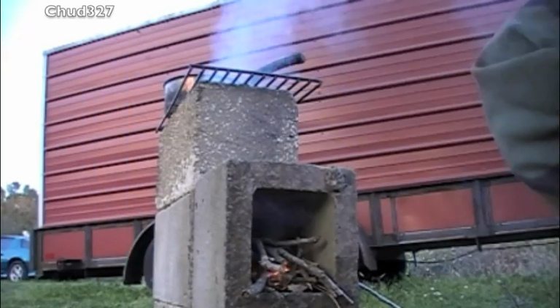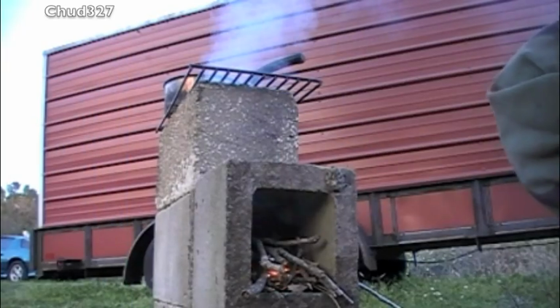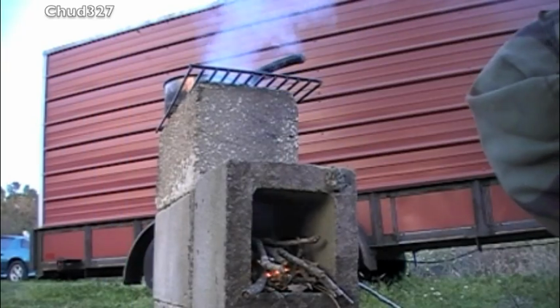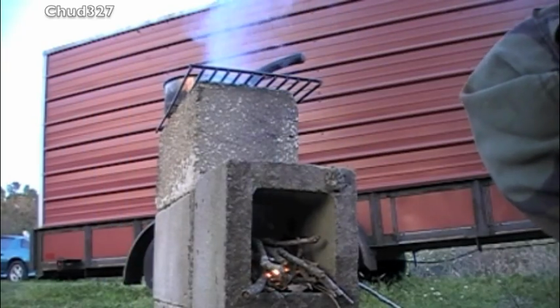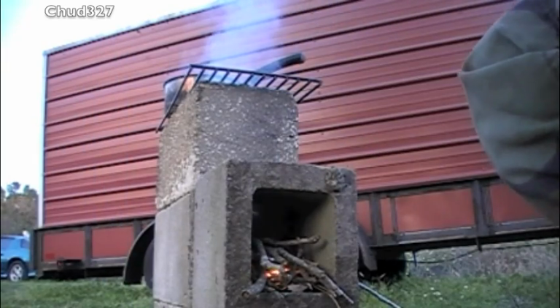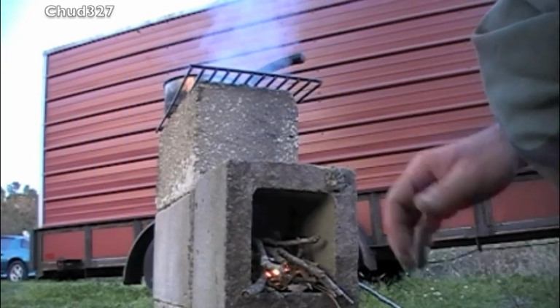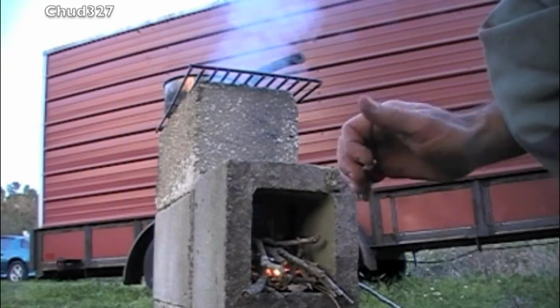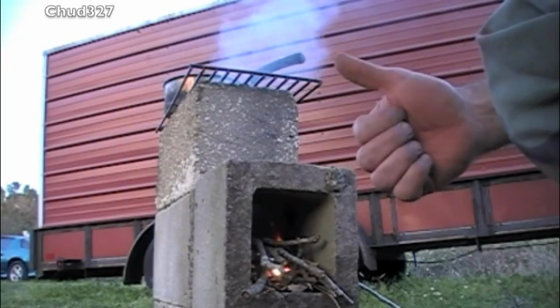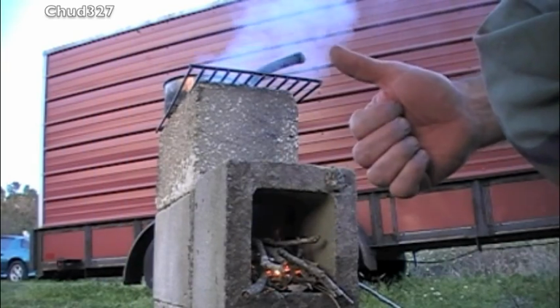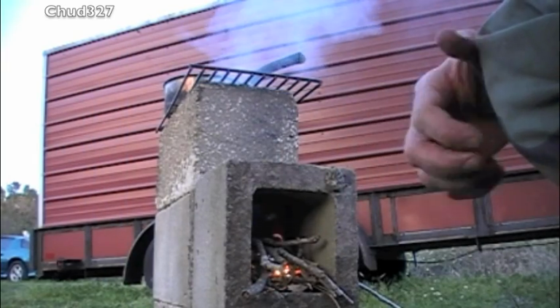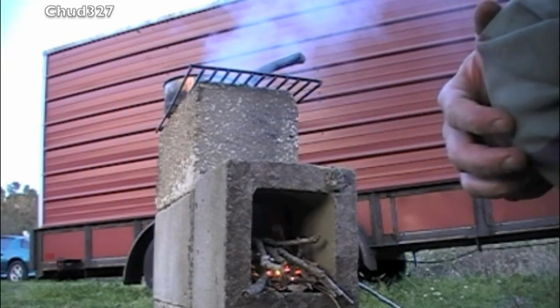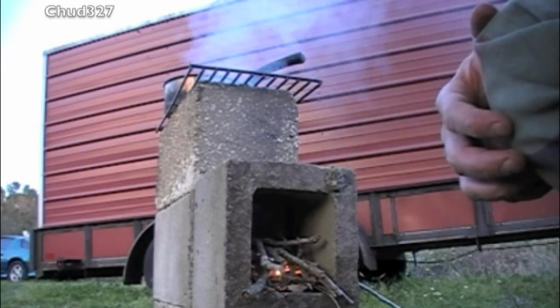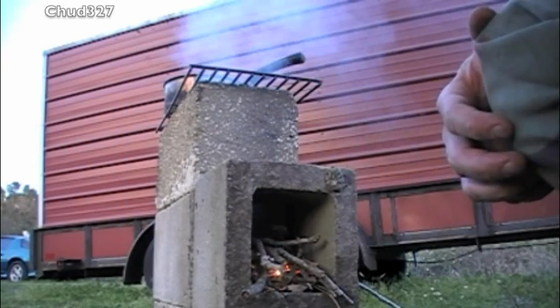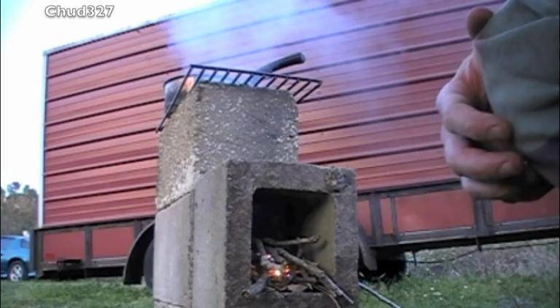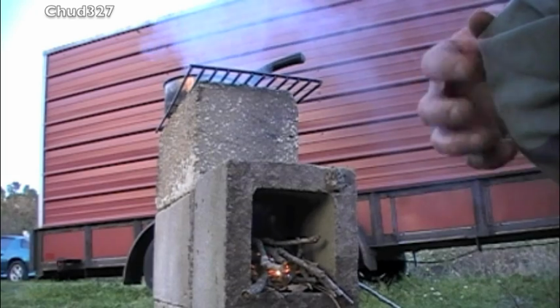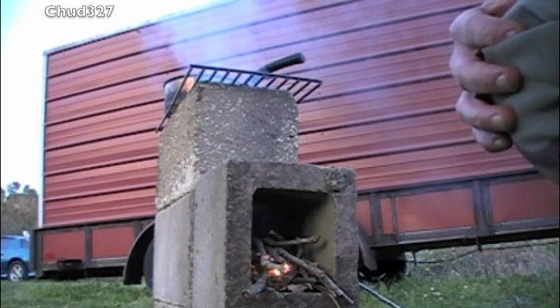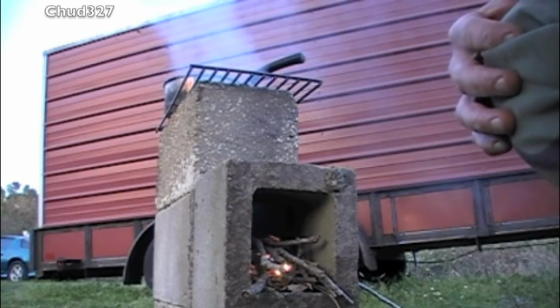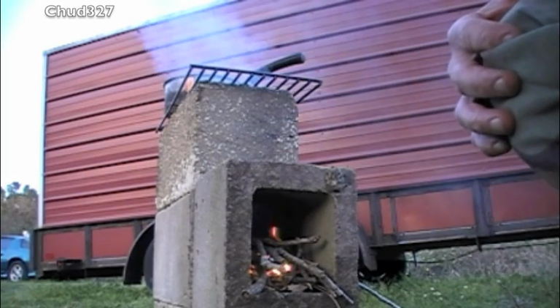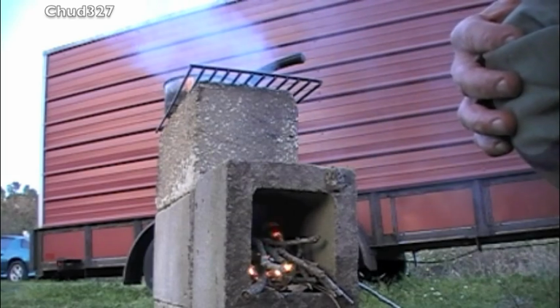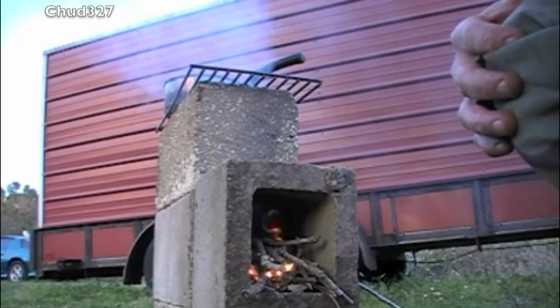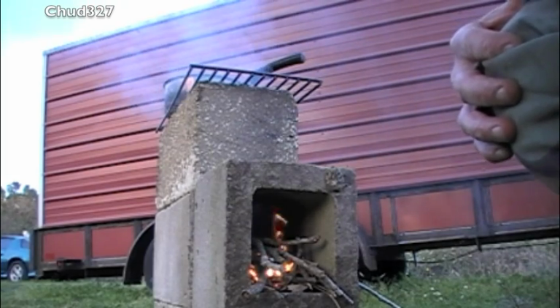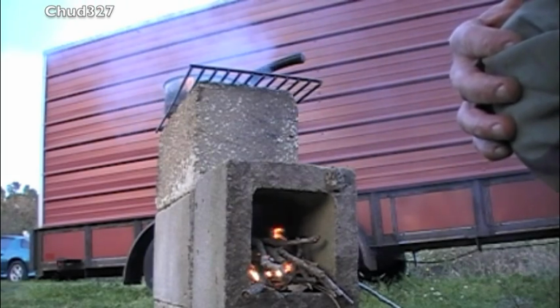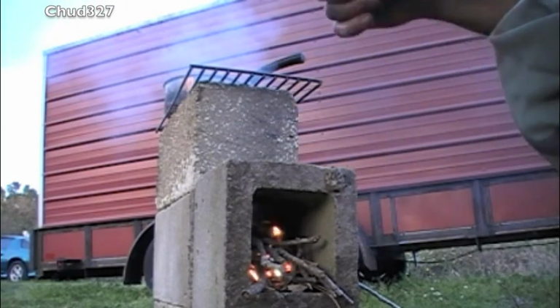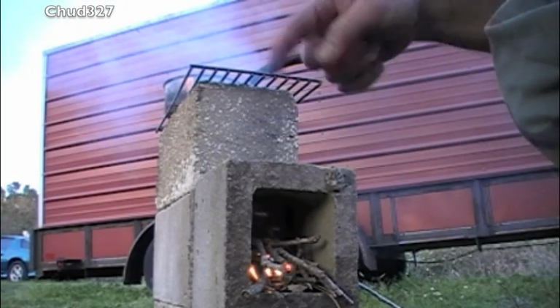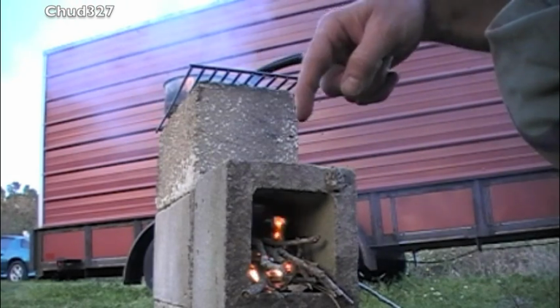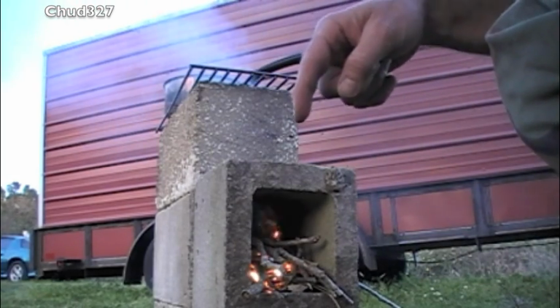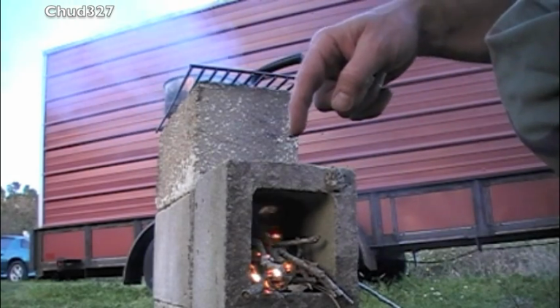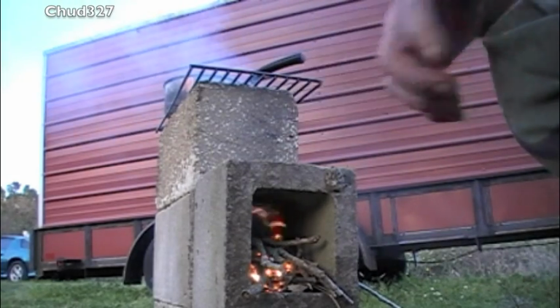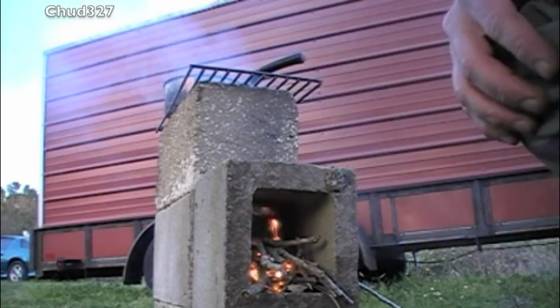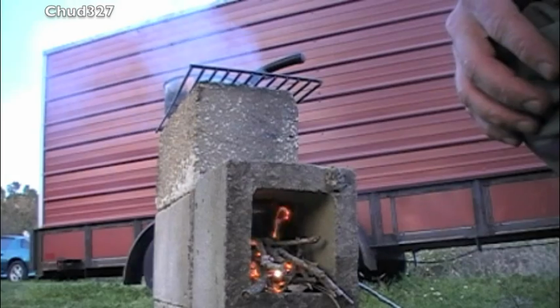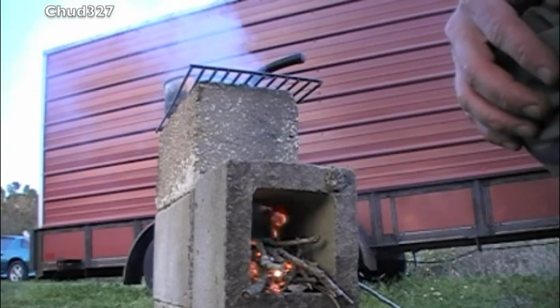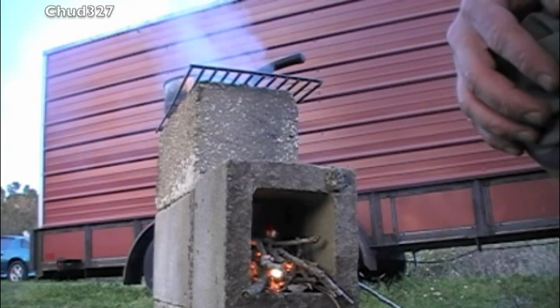This might be more fun than my parabolic solar cooker — I mean, this is even more fun than my parabolic solar cooker. Click here if you want to see my parabolic solar cooker.